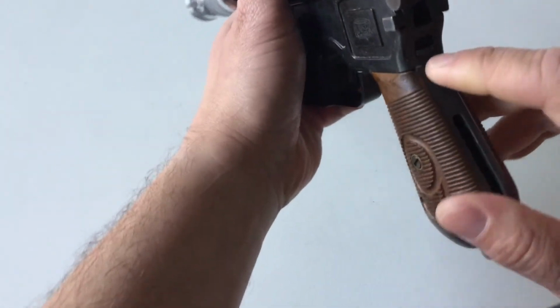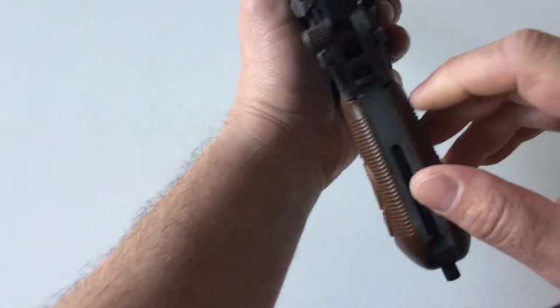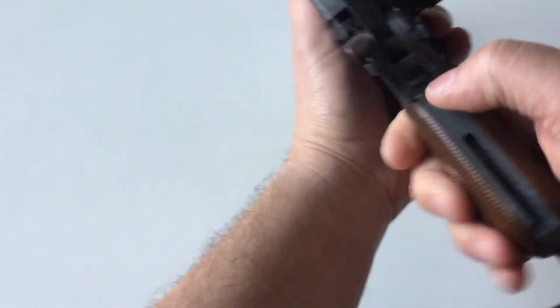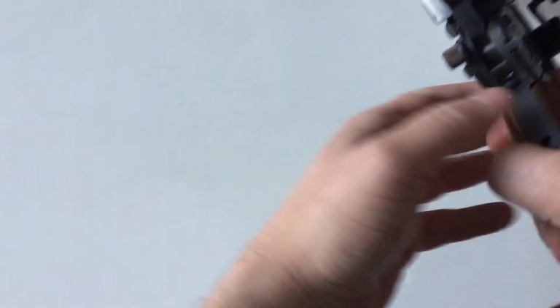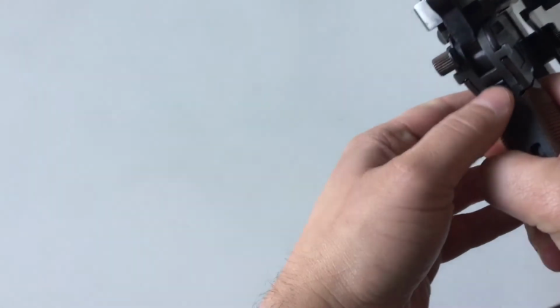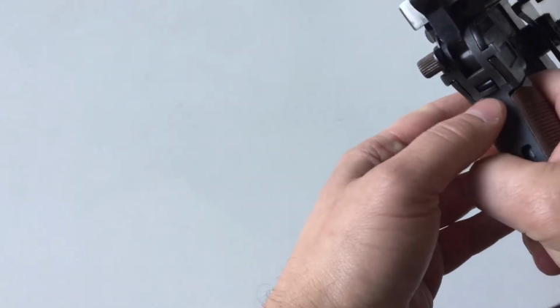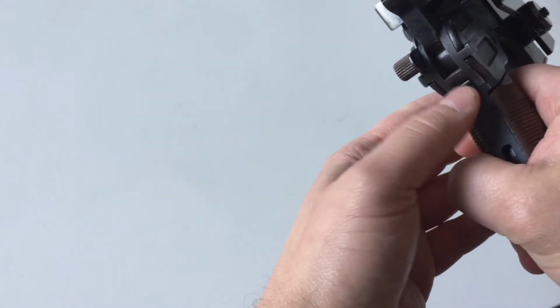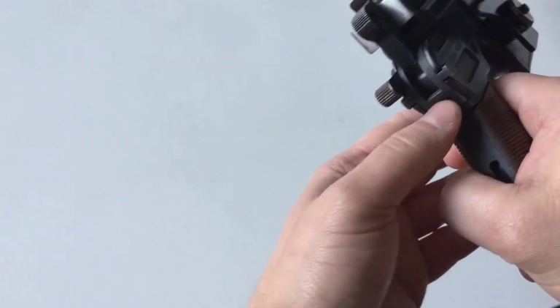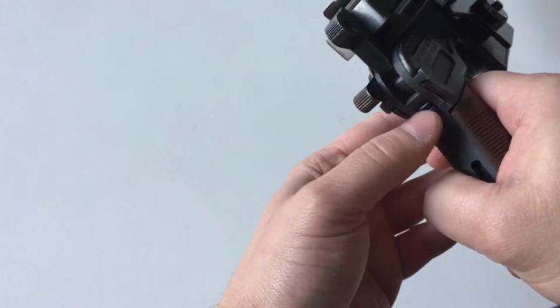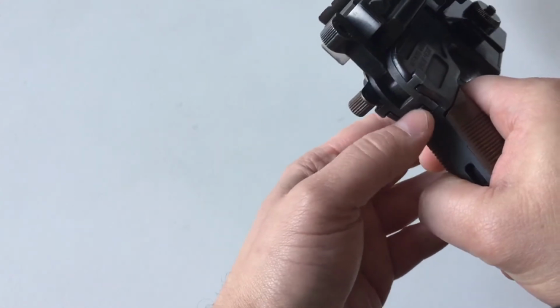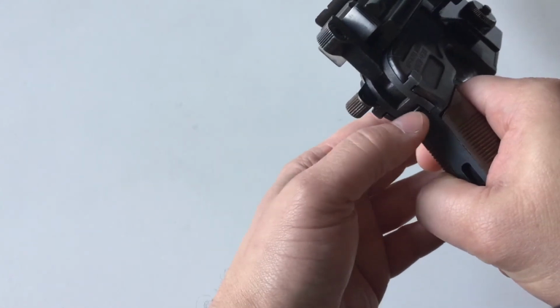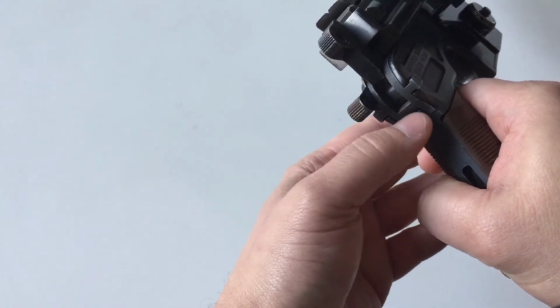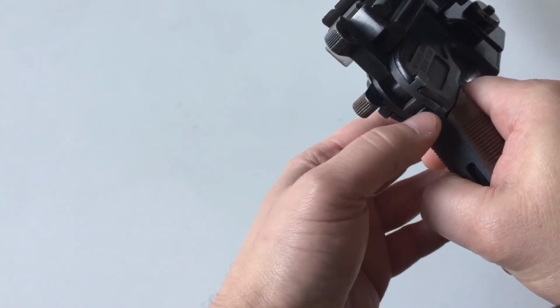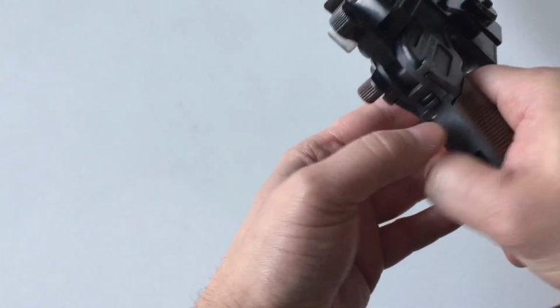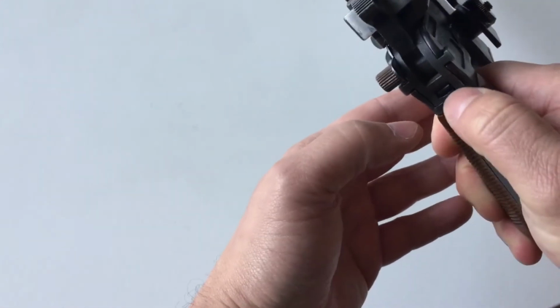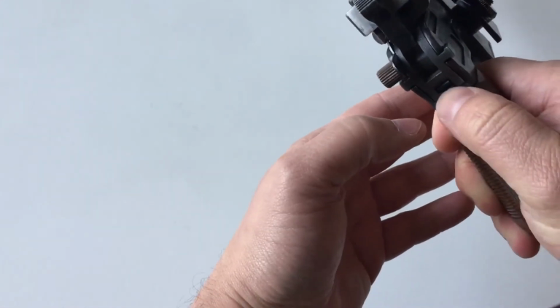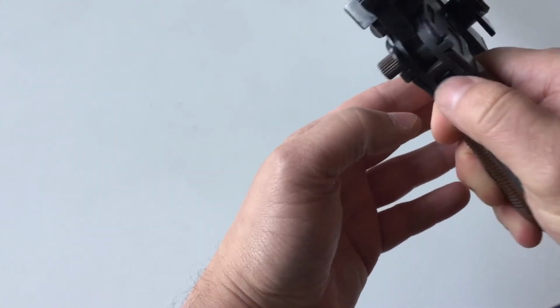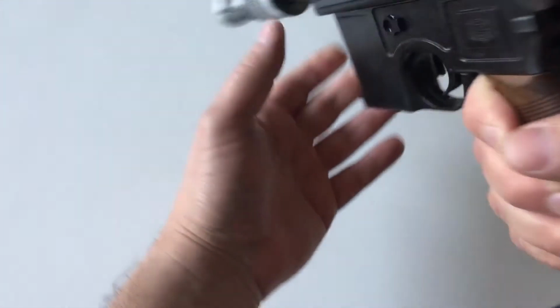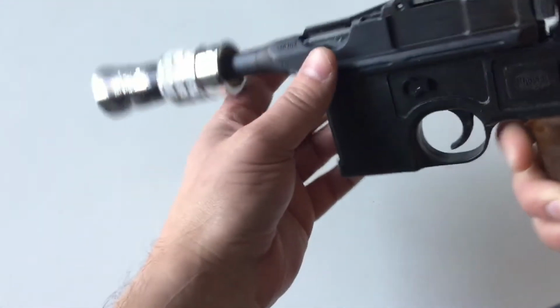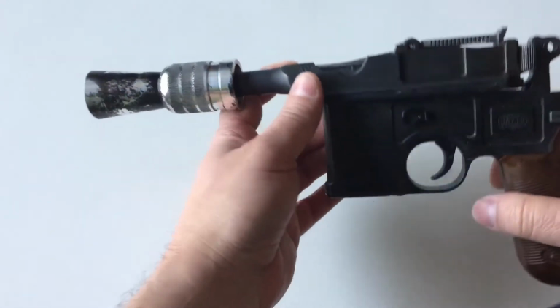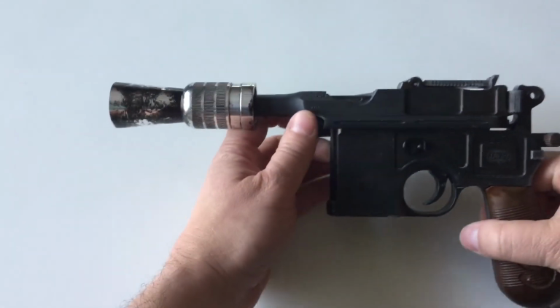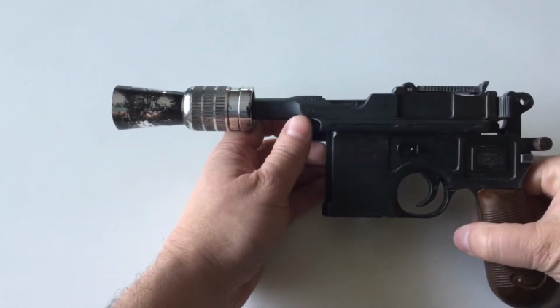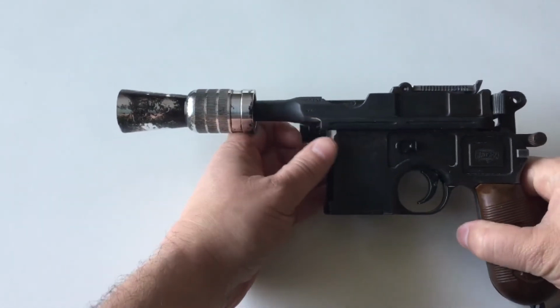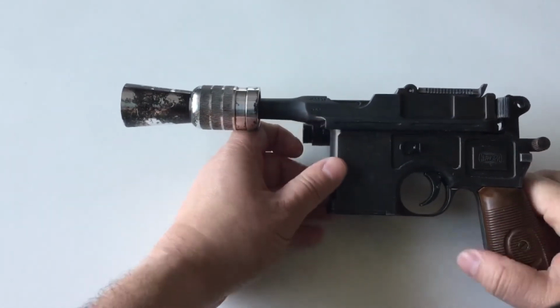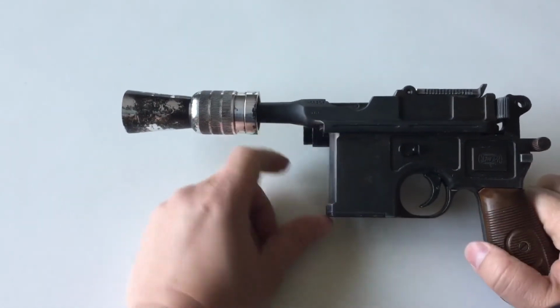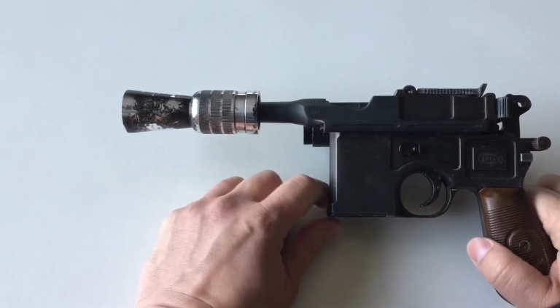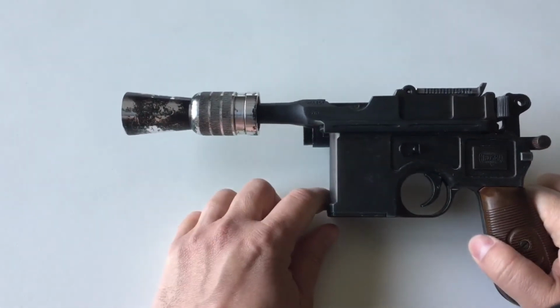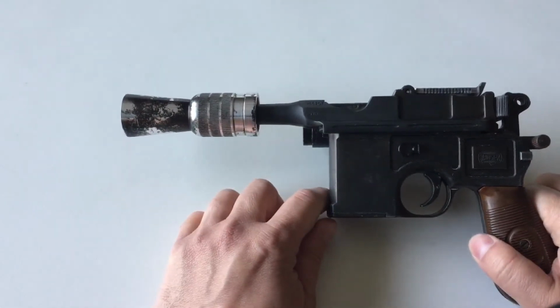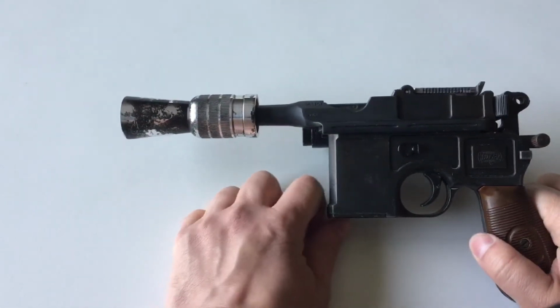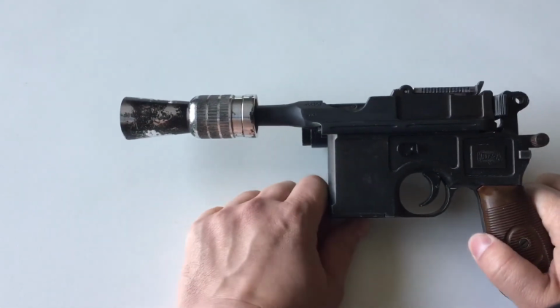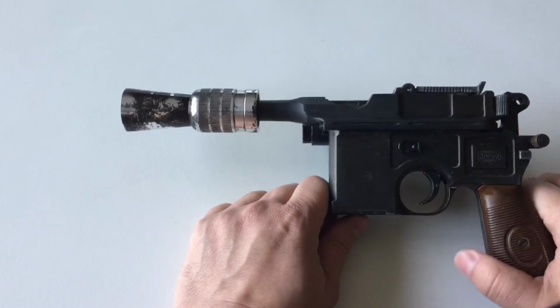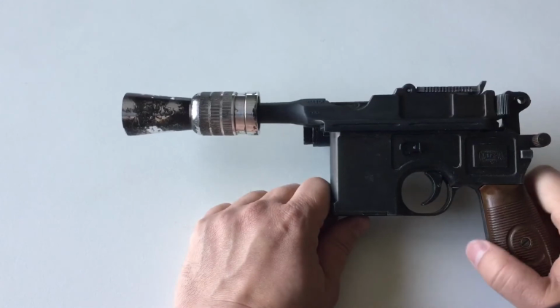I've put a little block here so that the locking frame latch won't just push up and it won't accidentally come apart. That said, it does have a BlasterCore 5.0 in it.